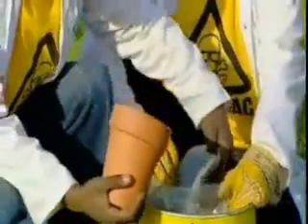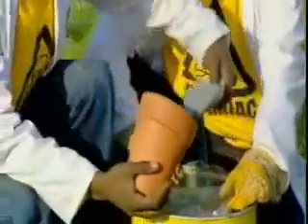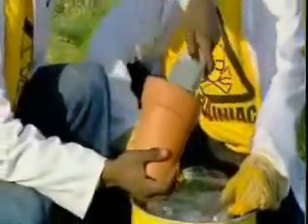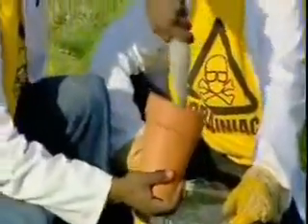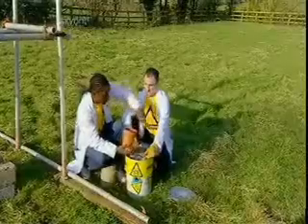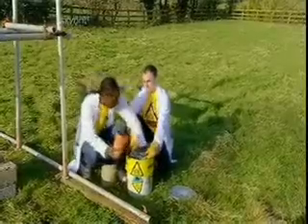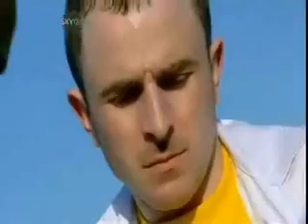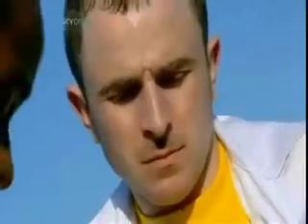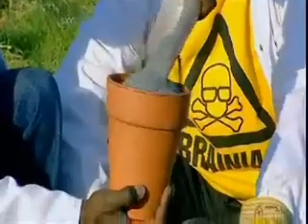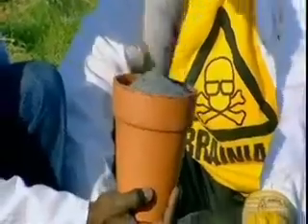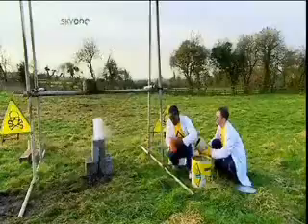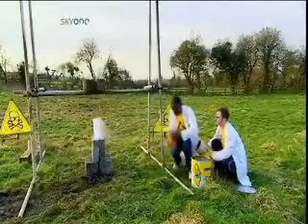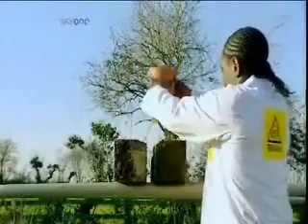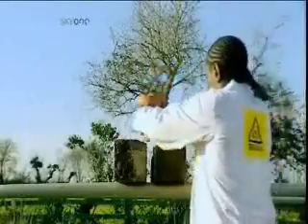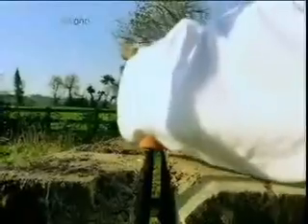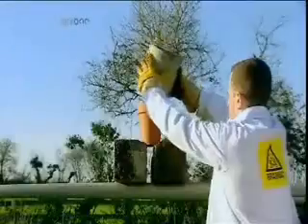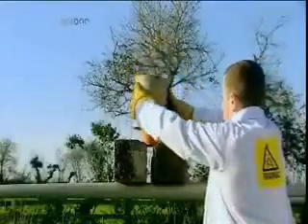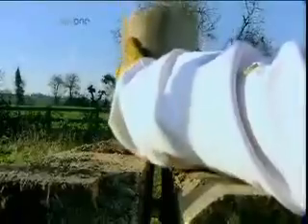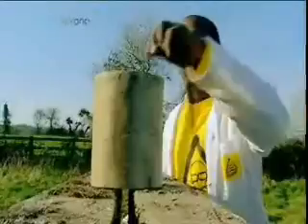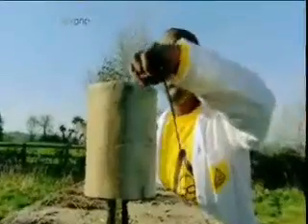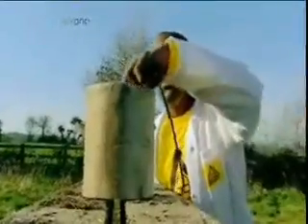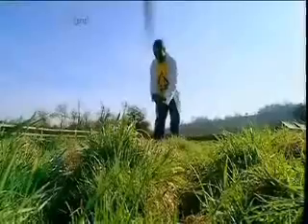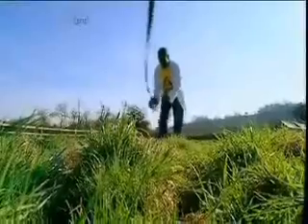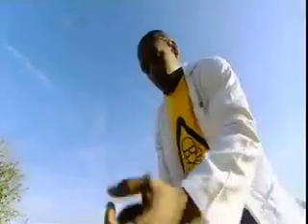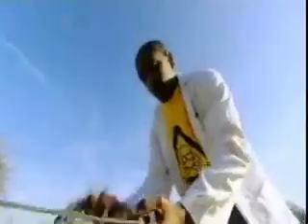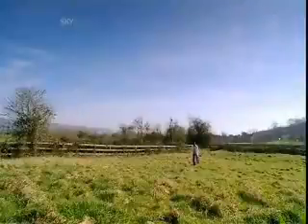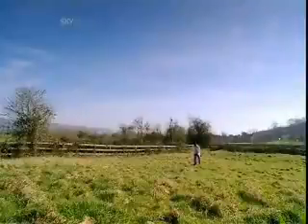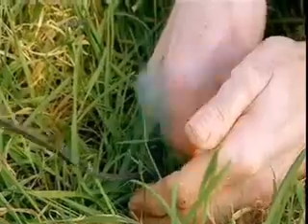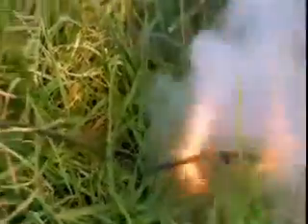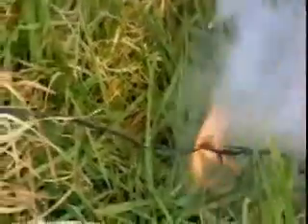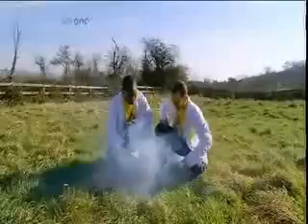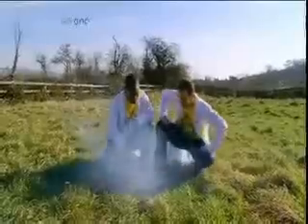Packed into the slow-release mechanism of a garden flower pot, the thermite is ready for action. Just light the touch paper and stand well back.